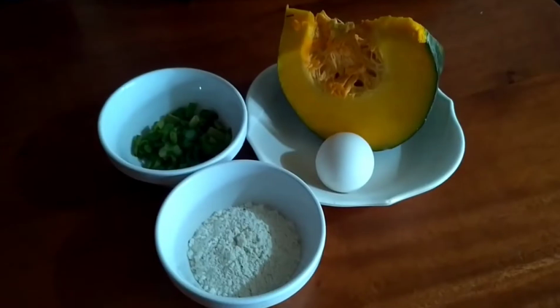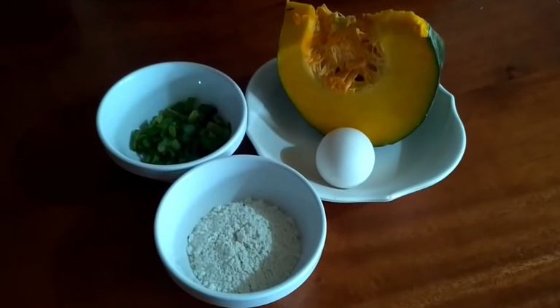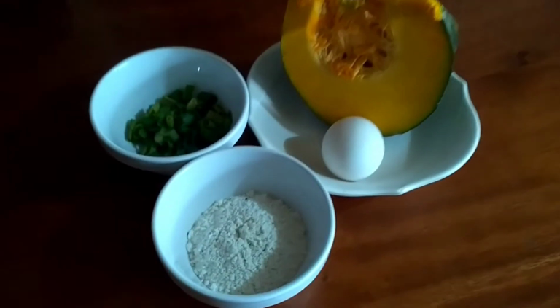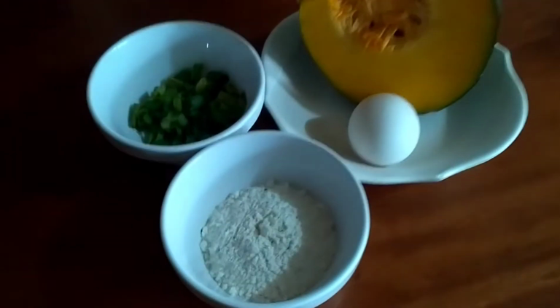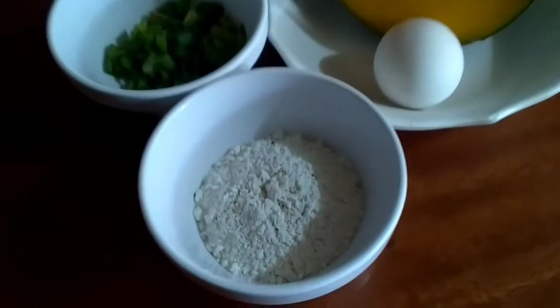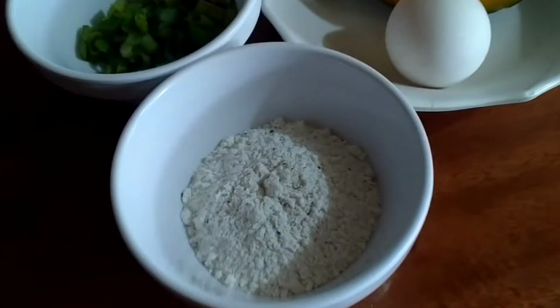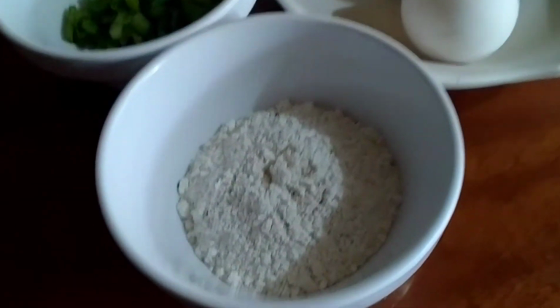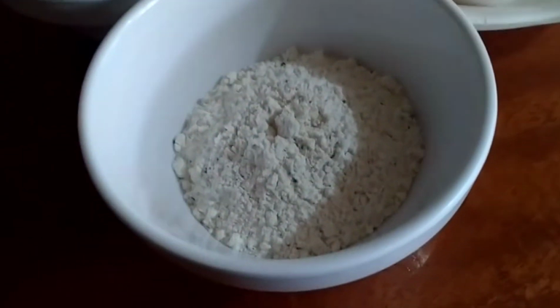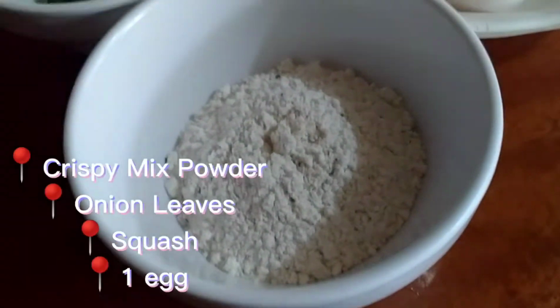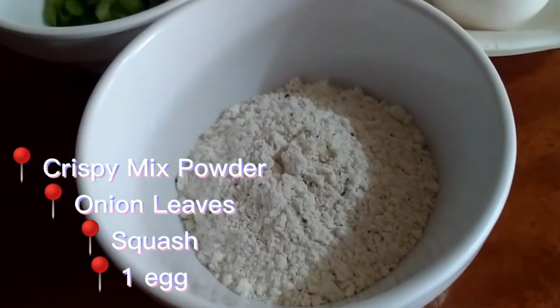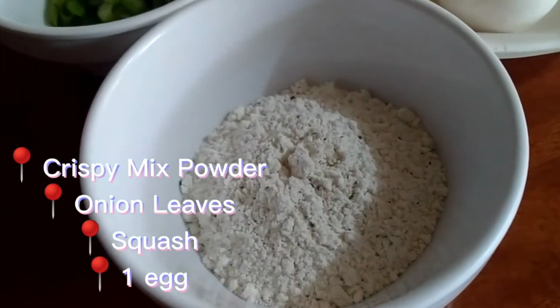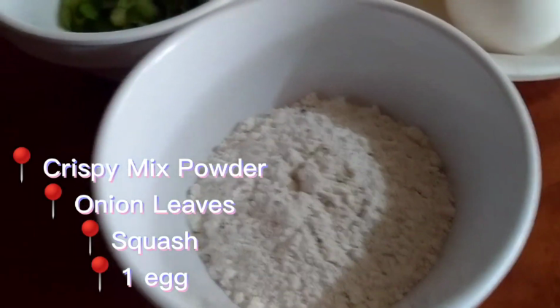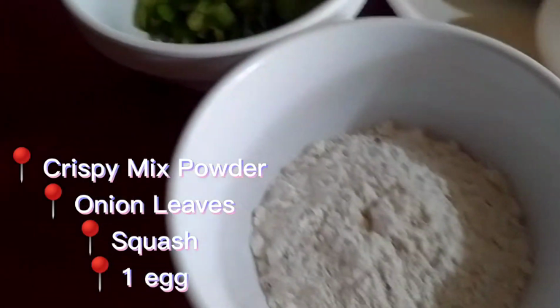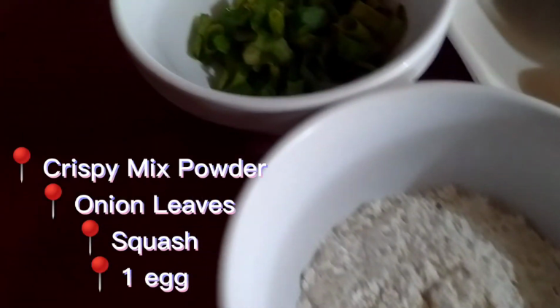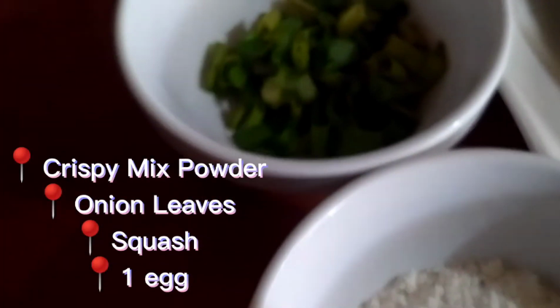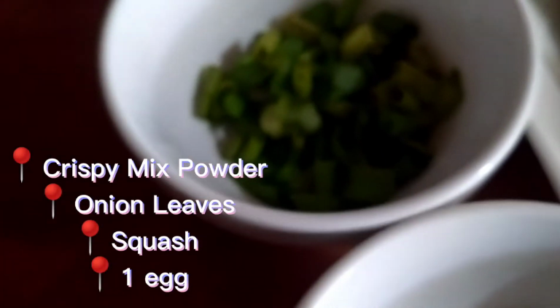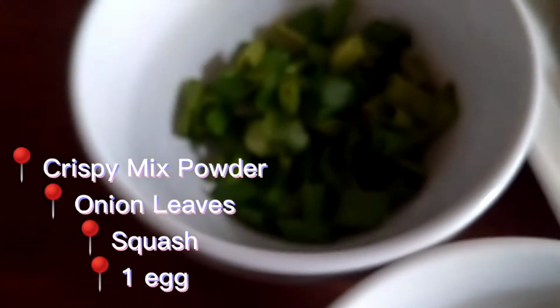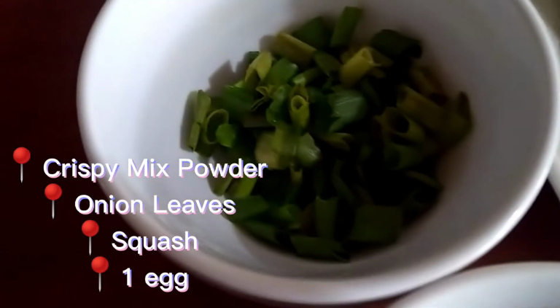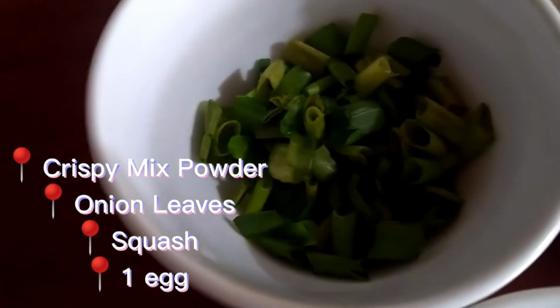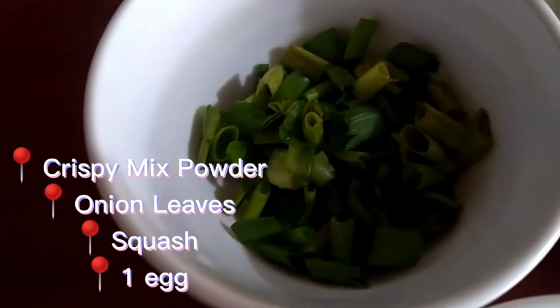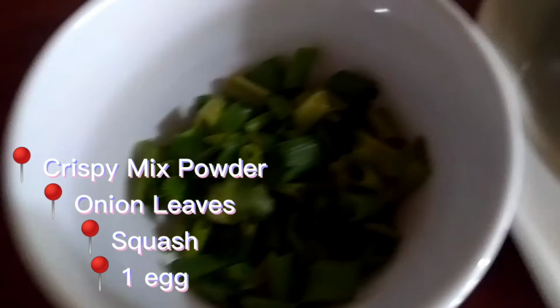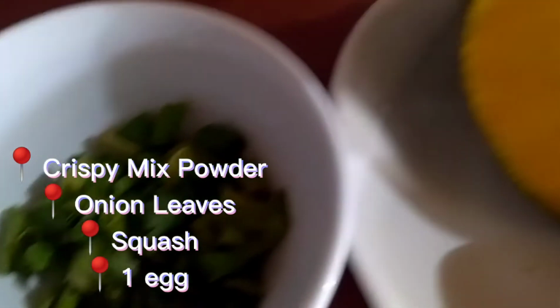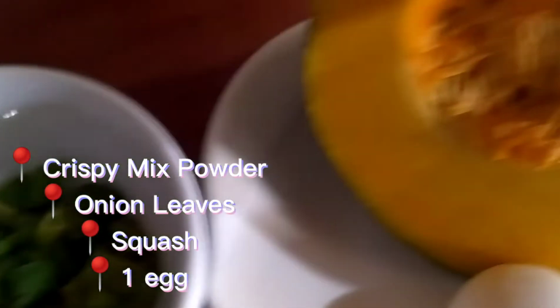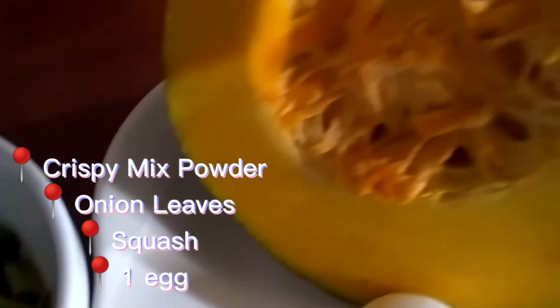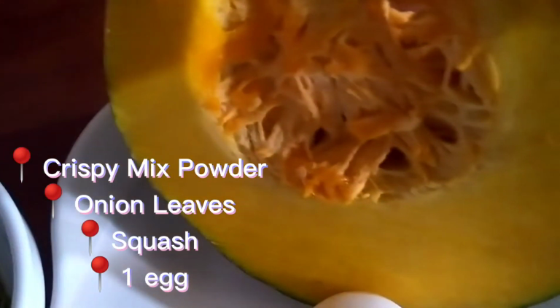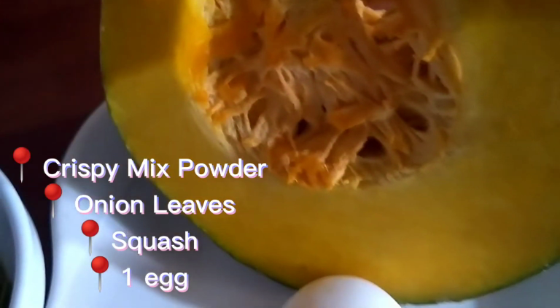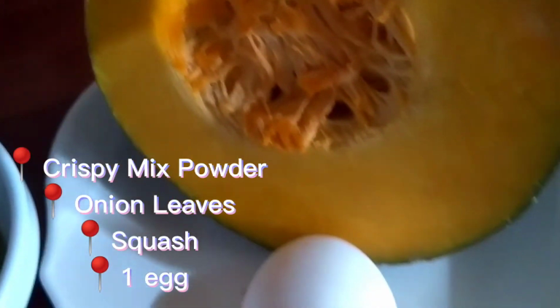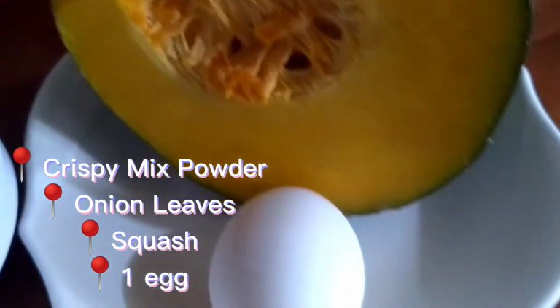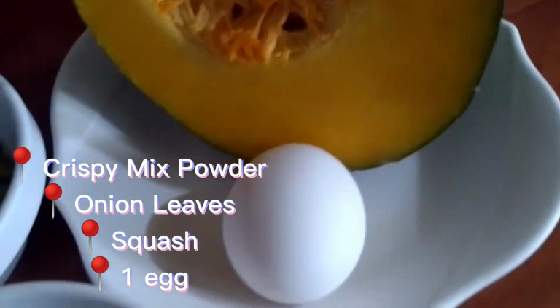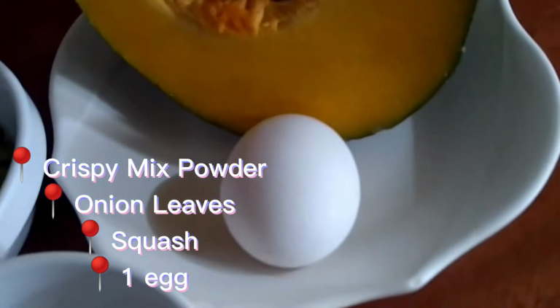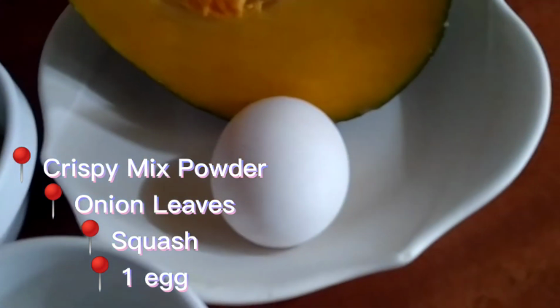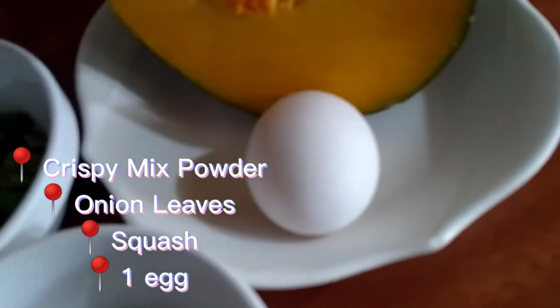In this dish, we will only need four ingredients. We have crispy mixed powder, onion leaves, squash or calabaza, and one egg.